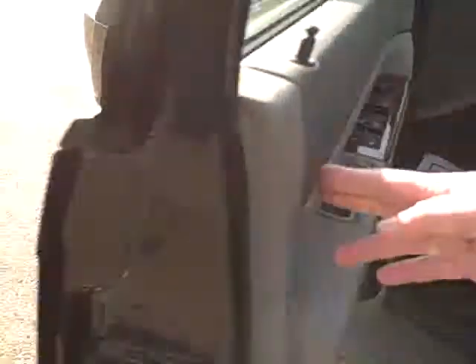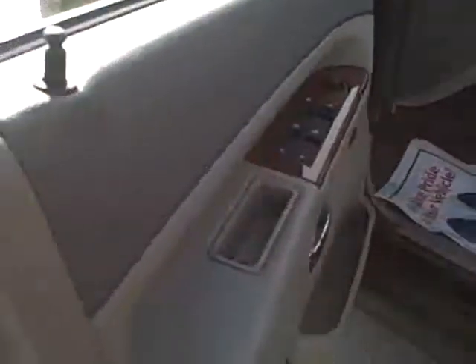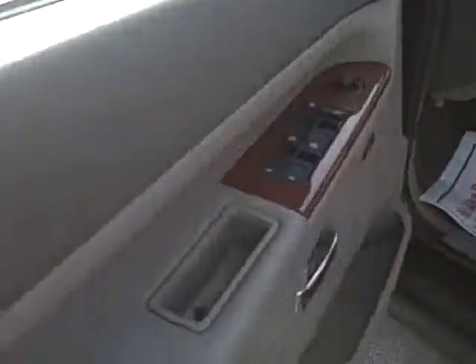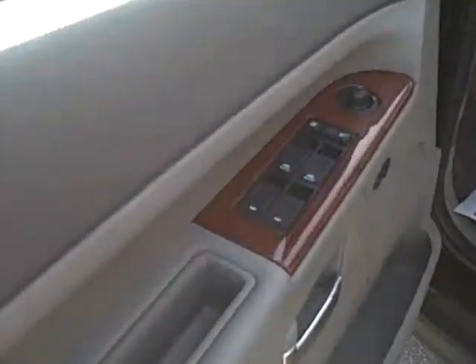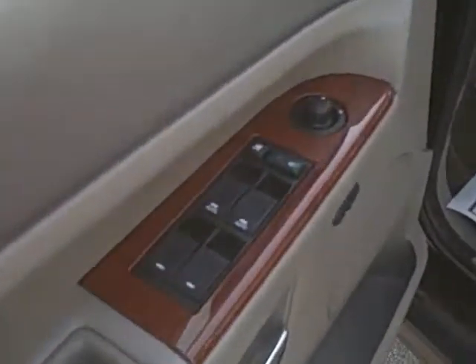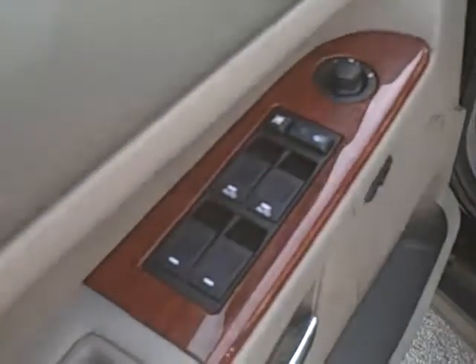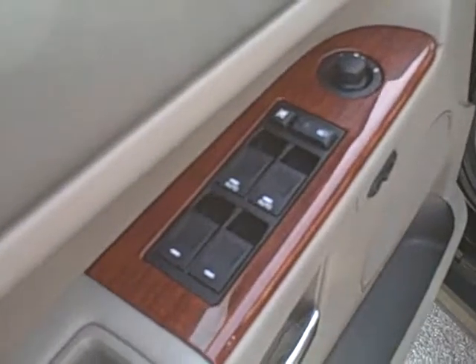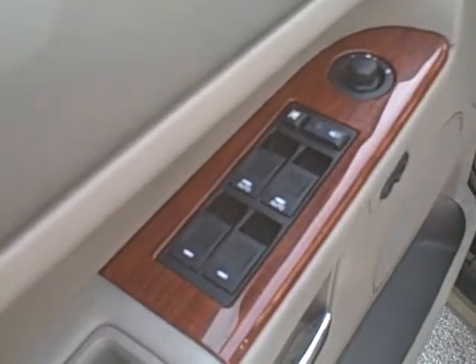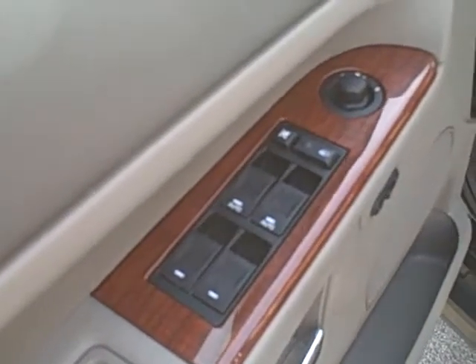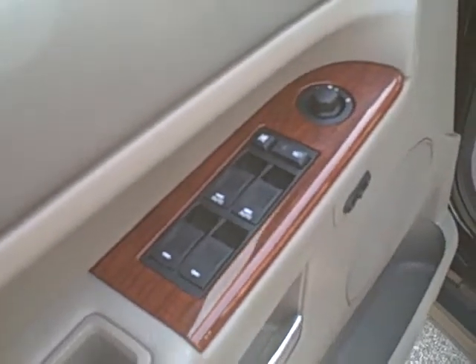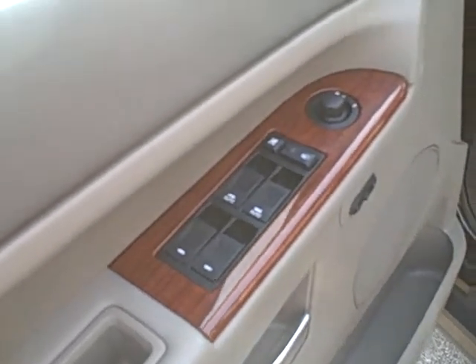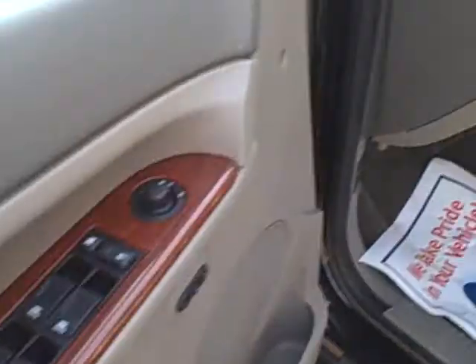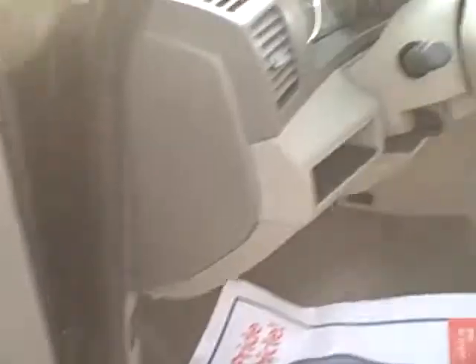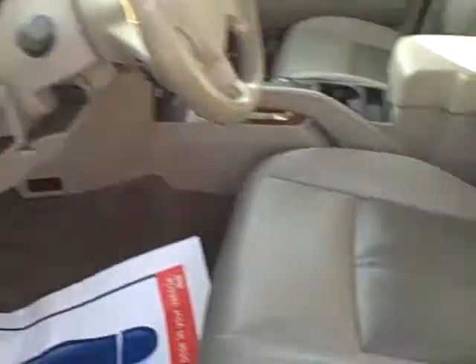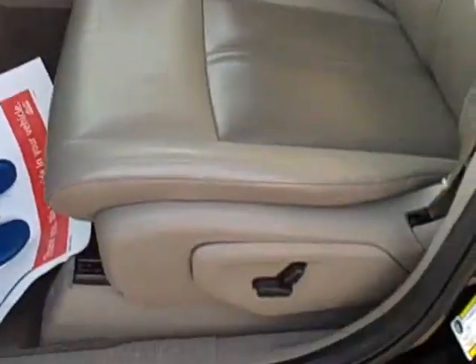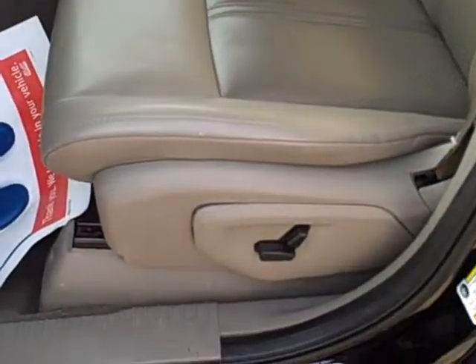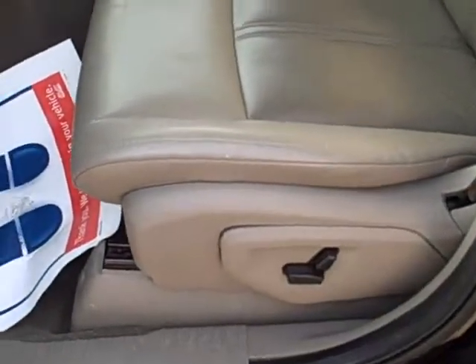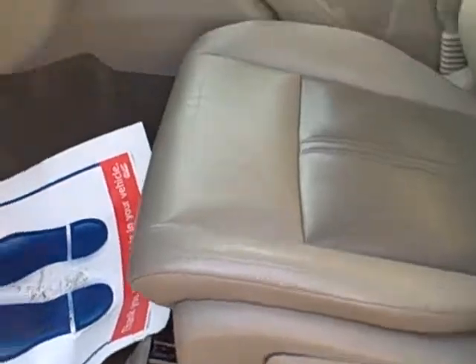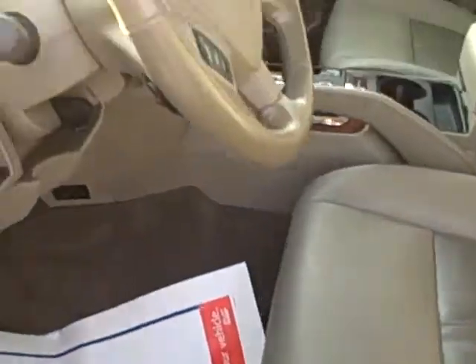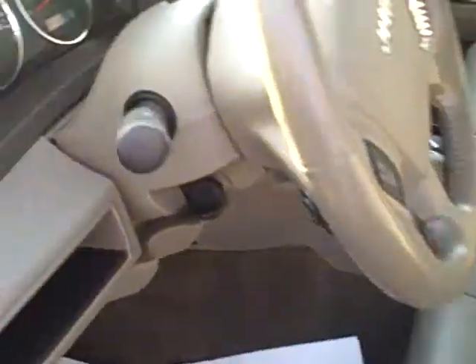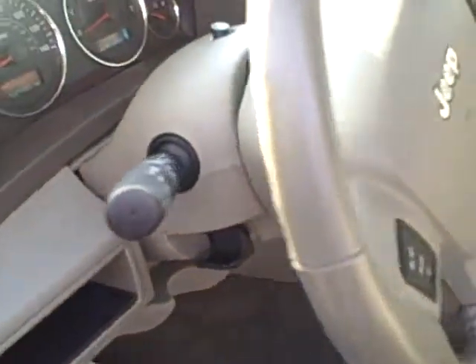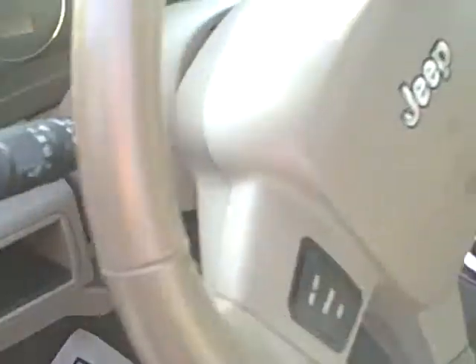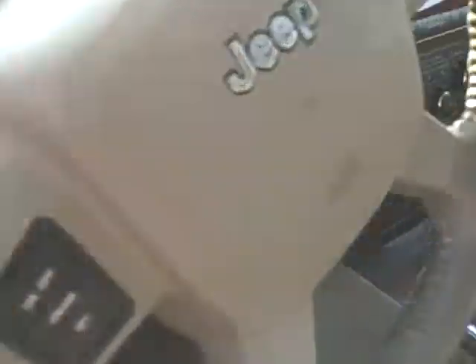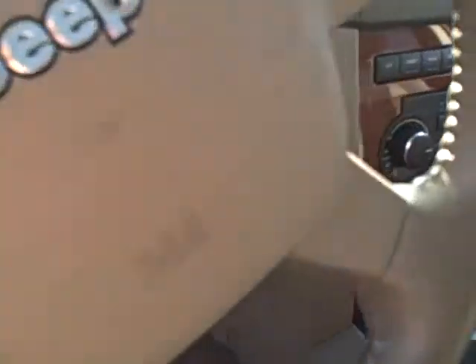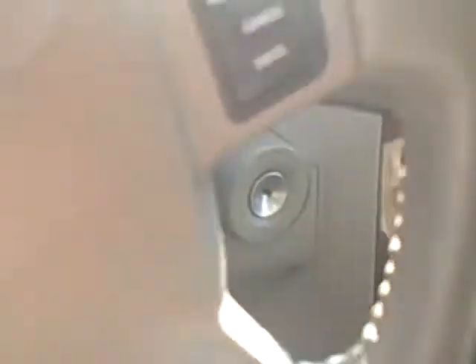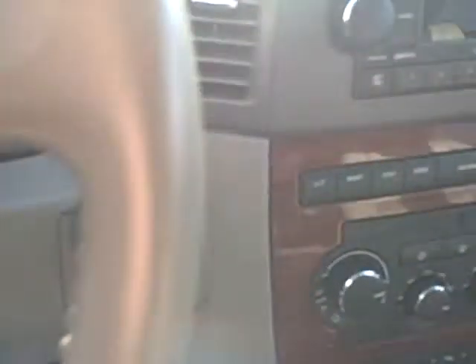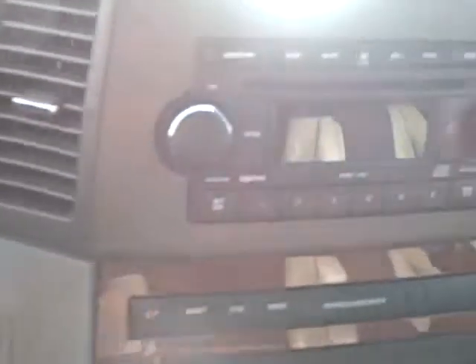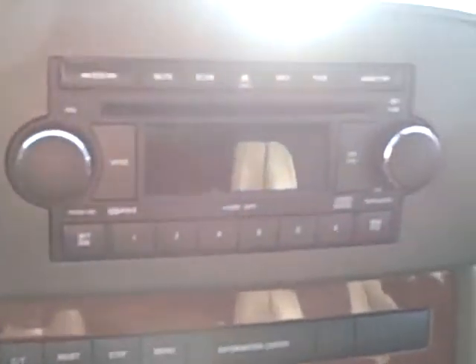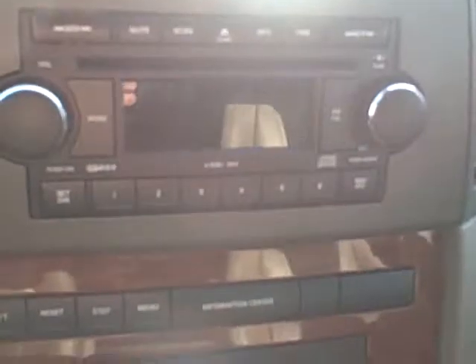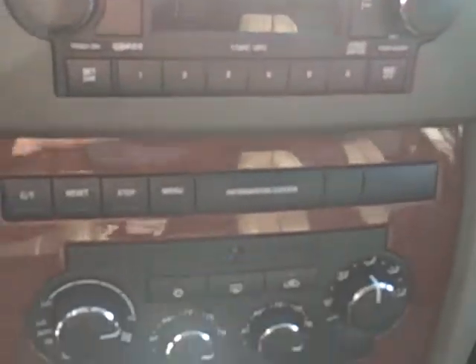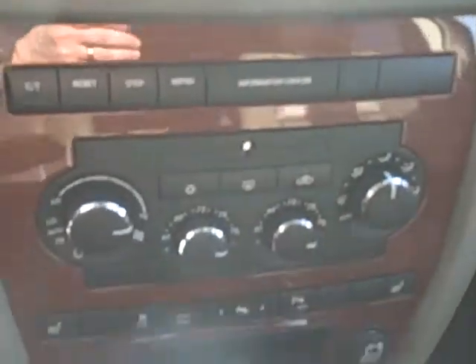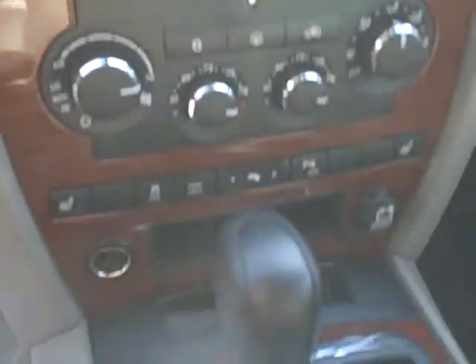This vehicle is fully equipped on the interior: power windows, locks, mirrors, tilt wheel, cruise control, adjustable pedals, memory seats, leather interior, dual zone climate, heat and air conditioning, and a multi-disc CD changer.